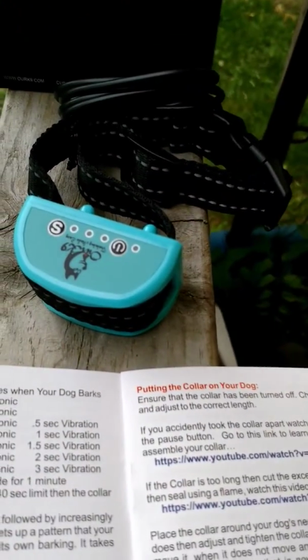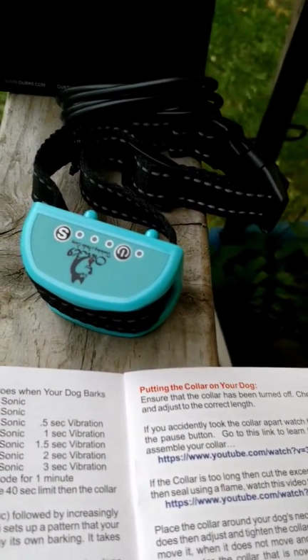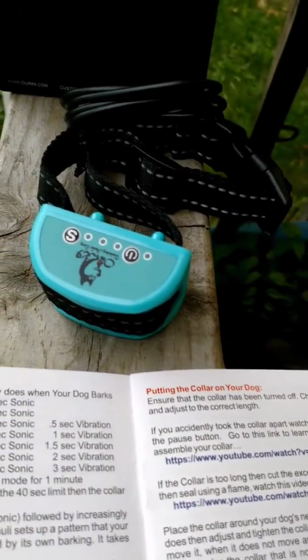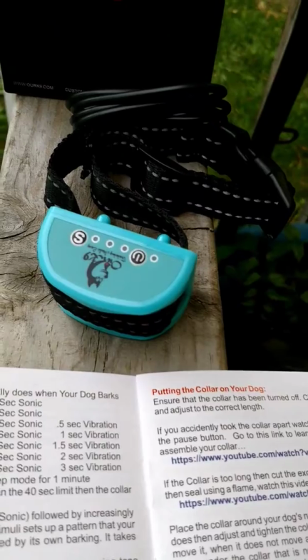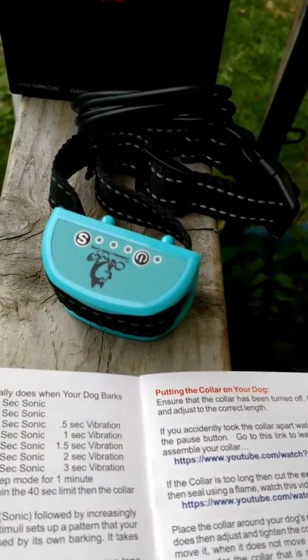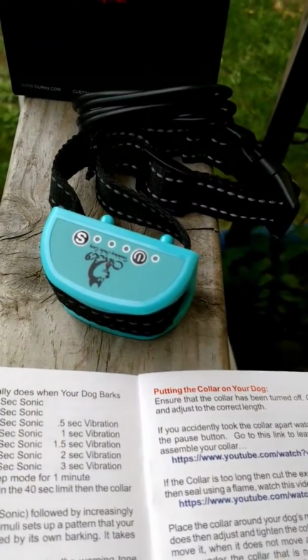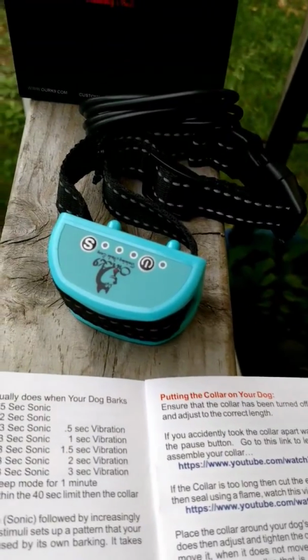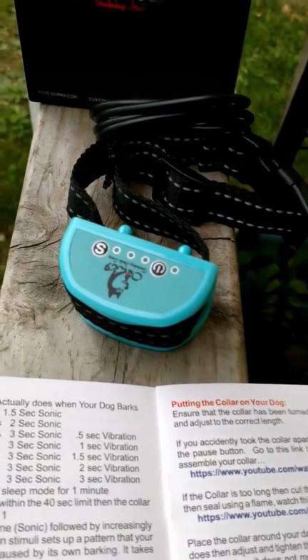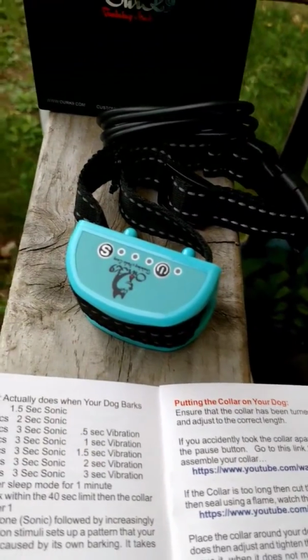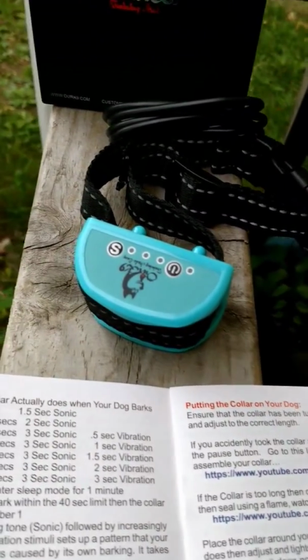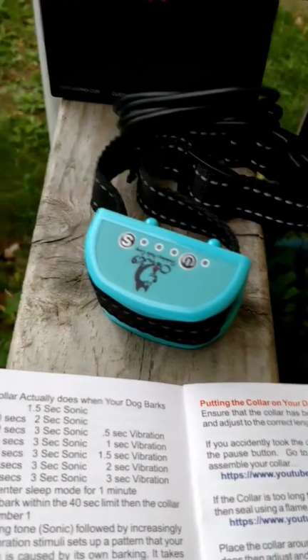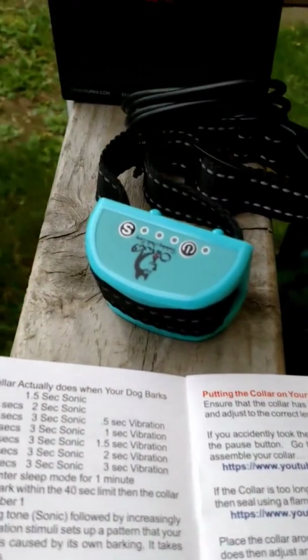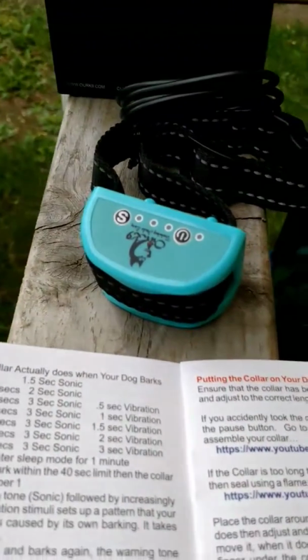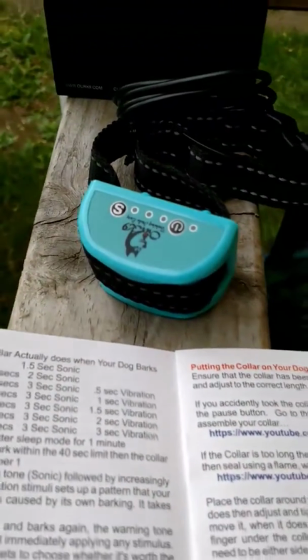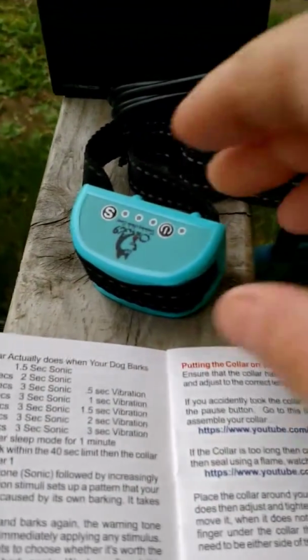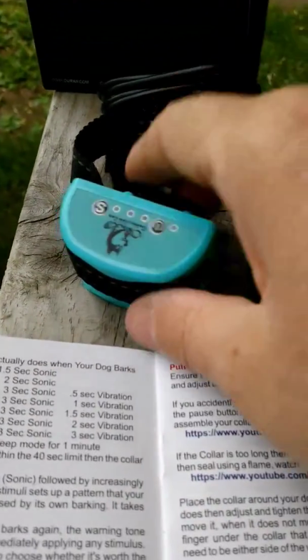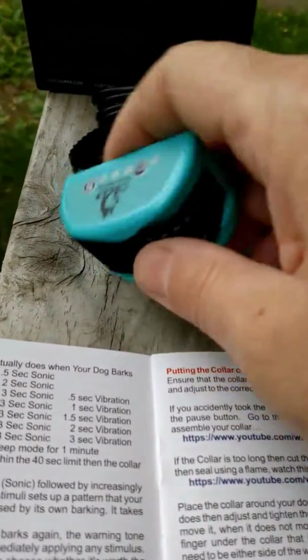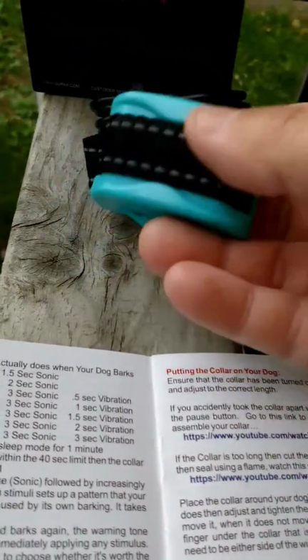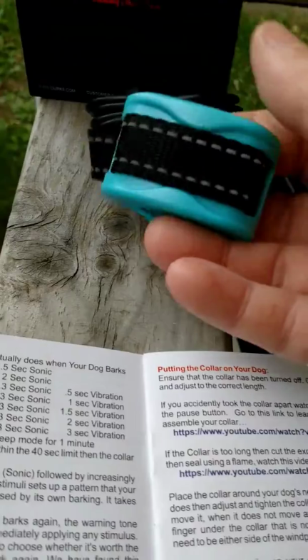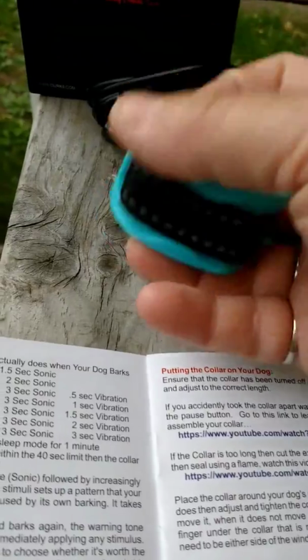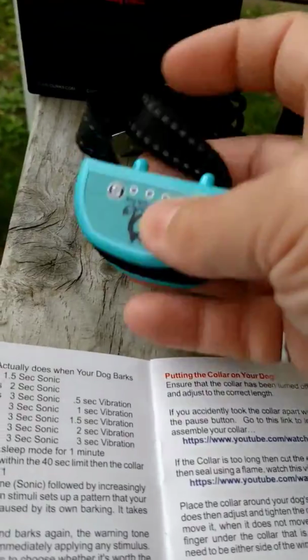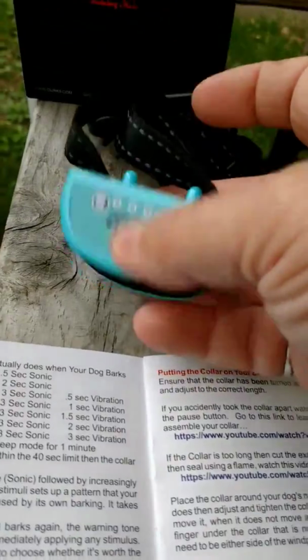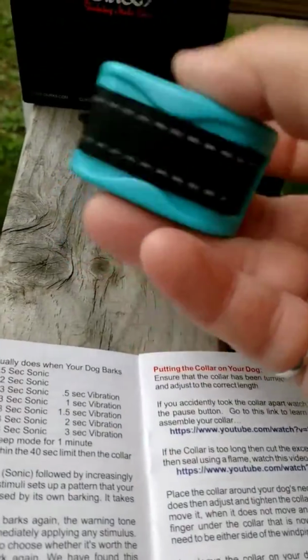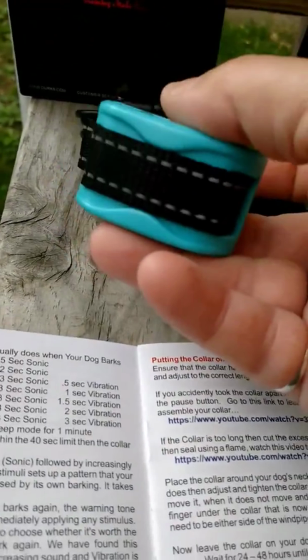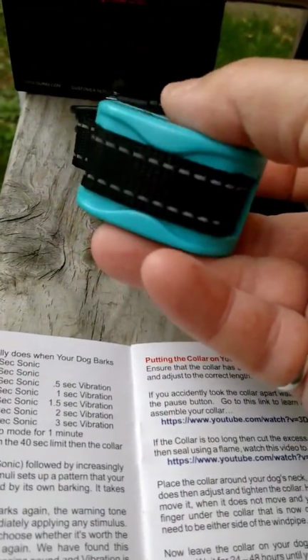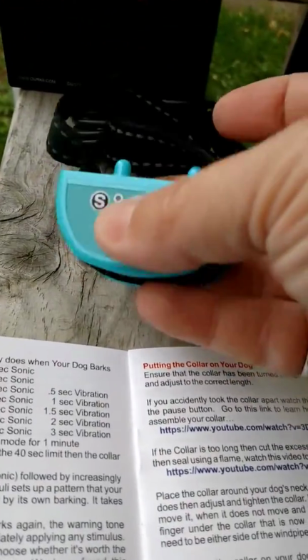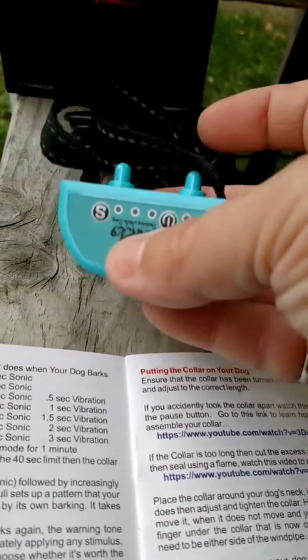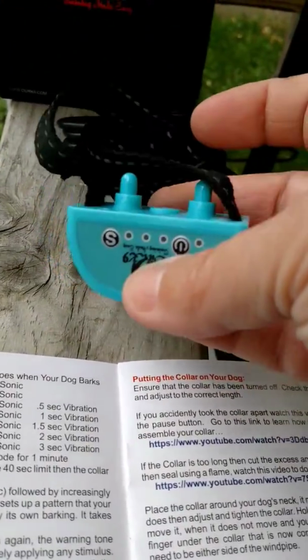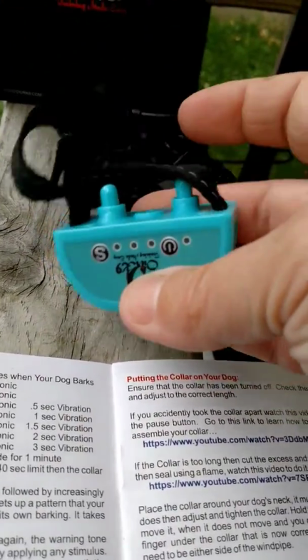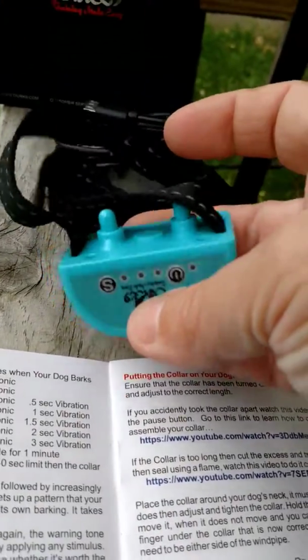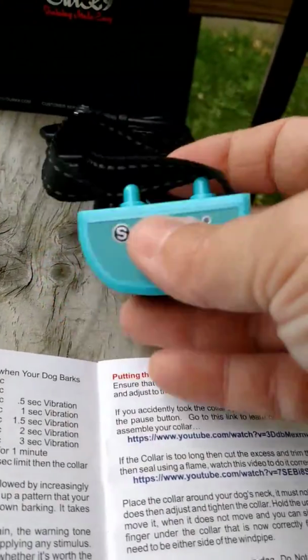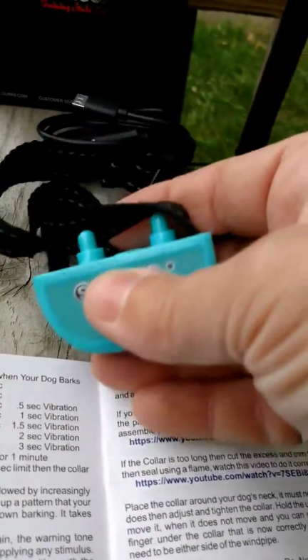I like this because it's not nearly as harsh as a lot of the collars. And because it's for a small dog, it's a much smaller part — it's not huge, it doesn't weigh them down.